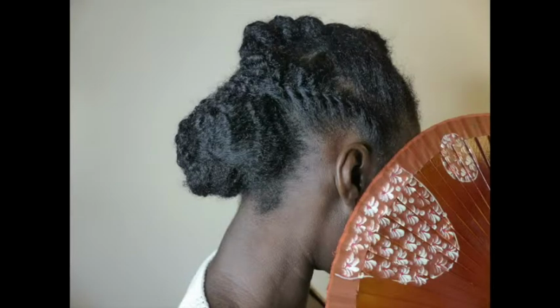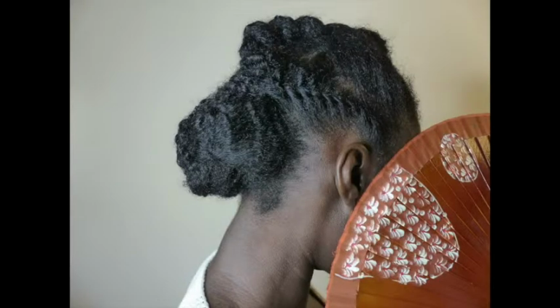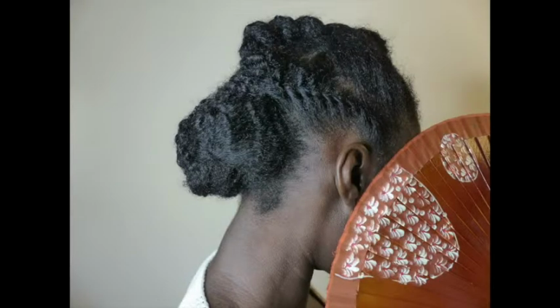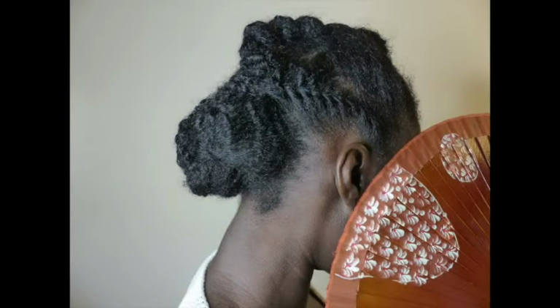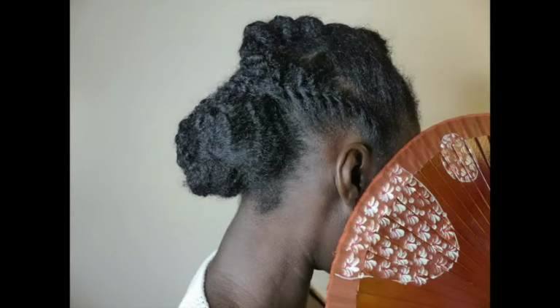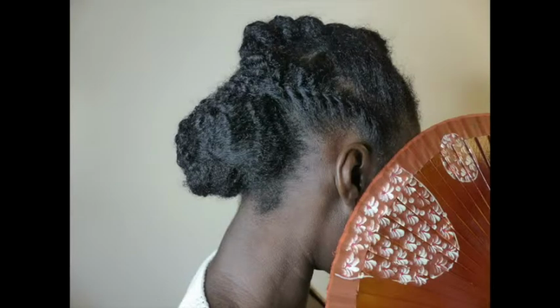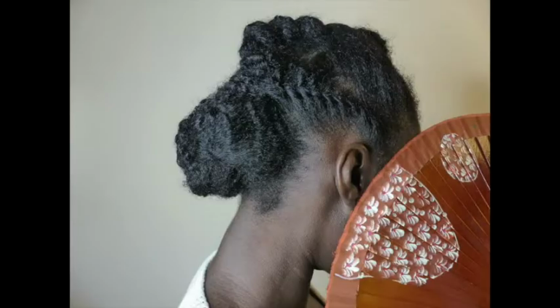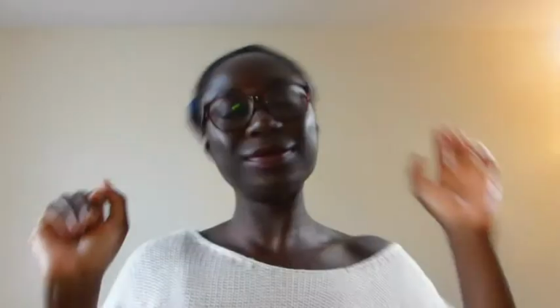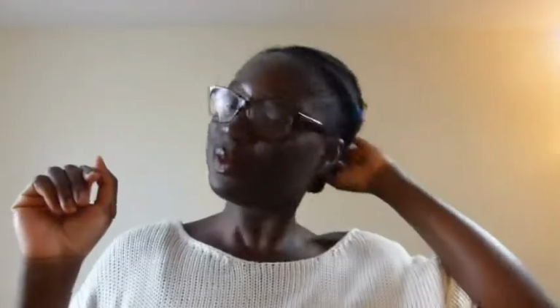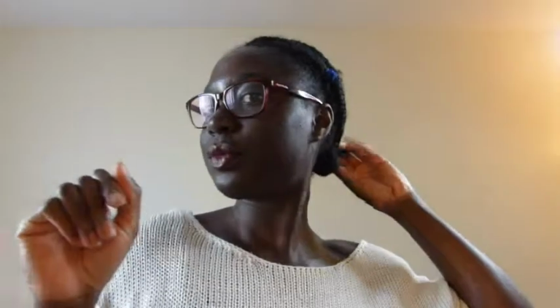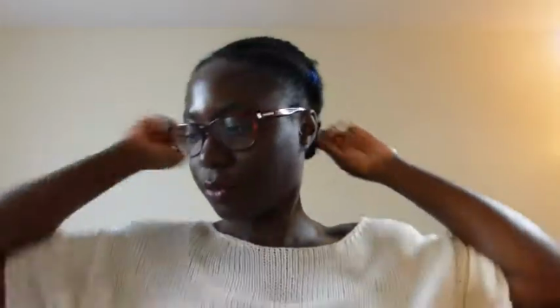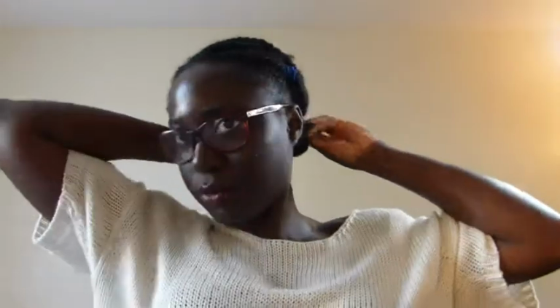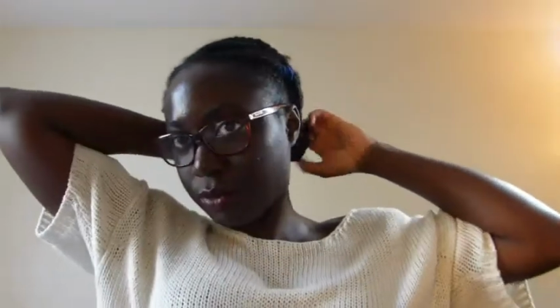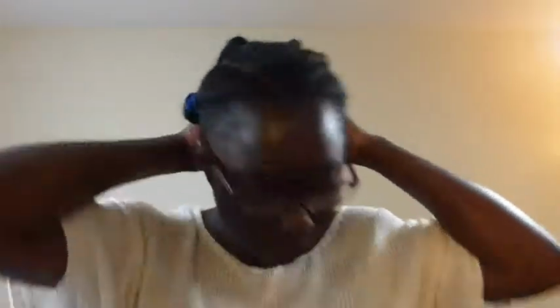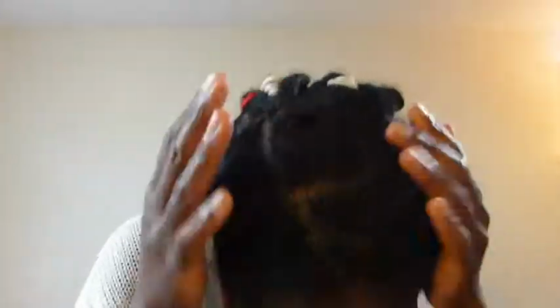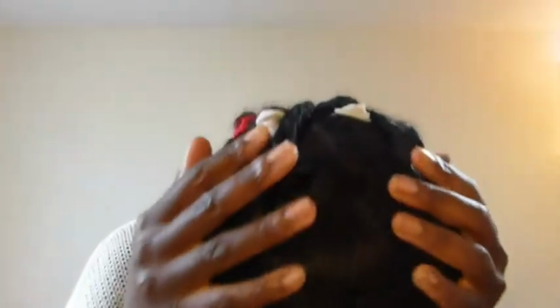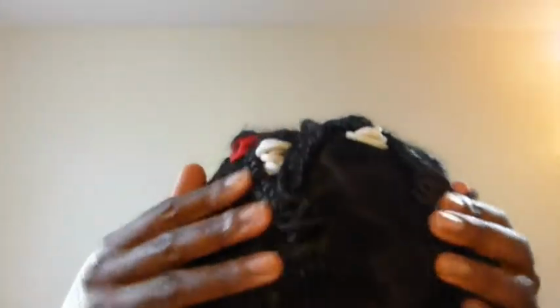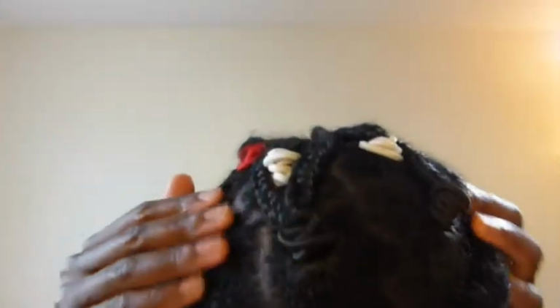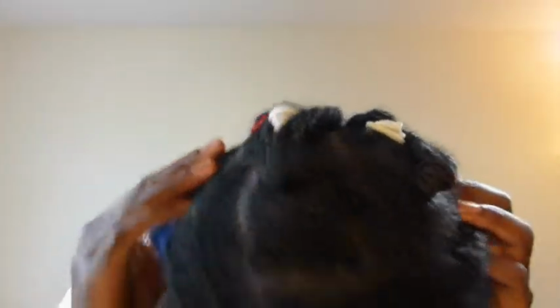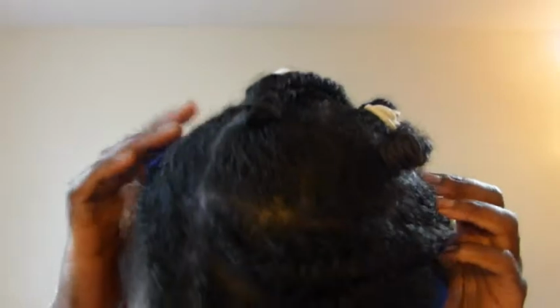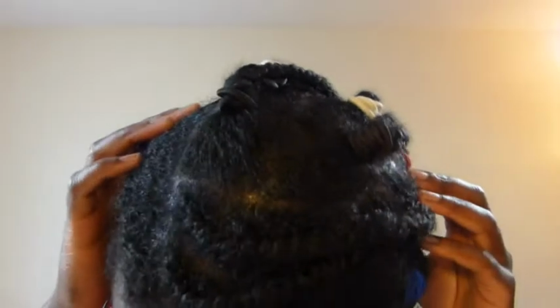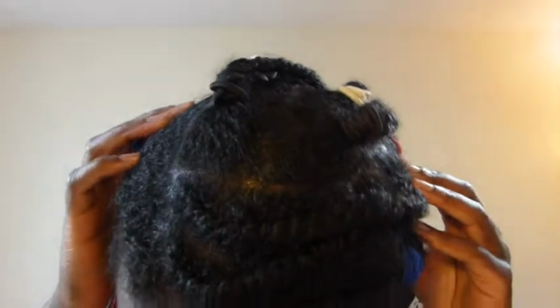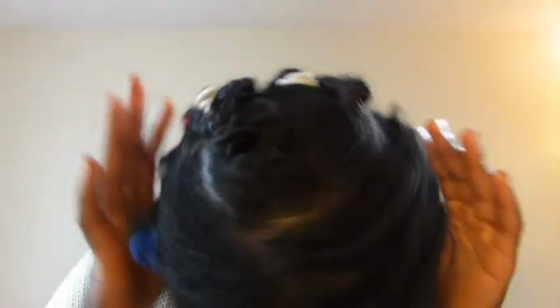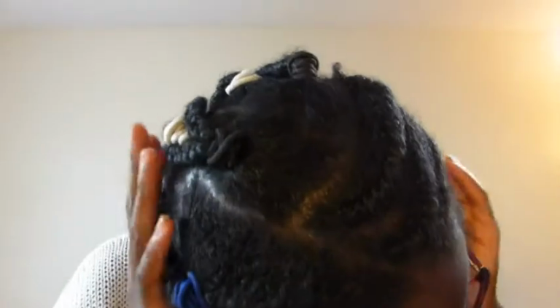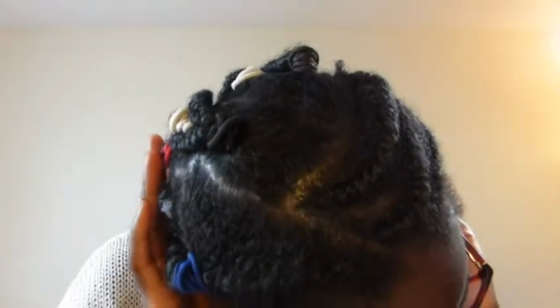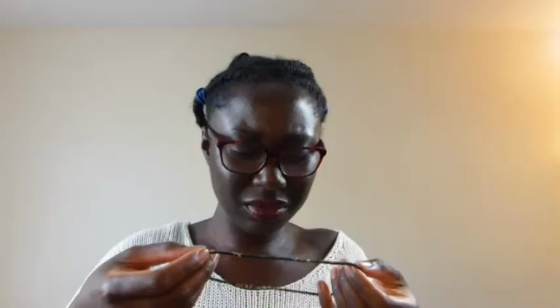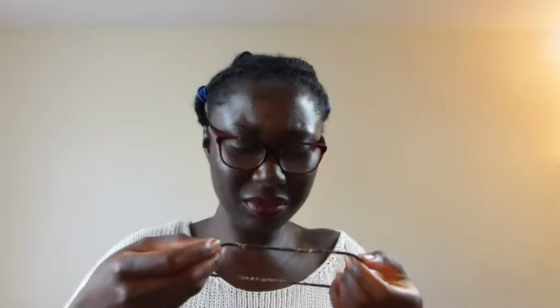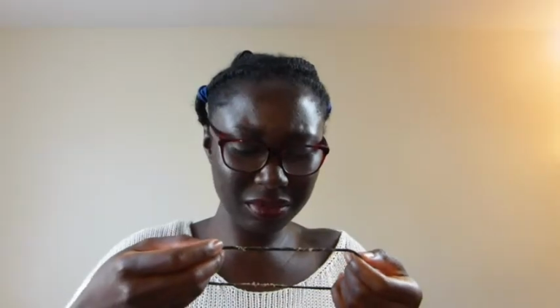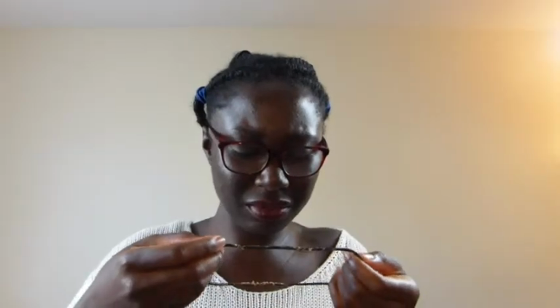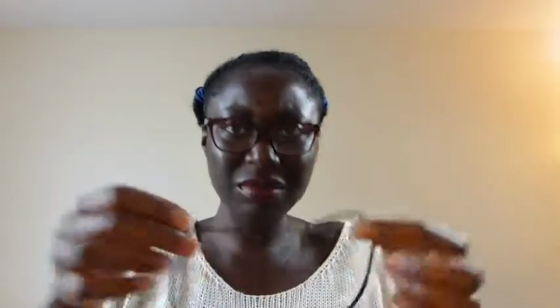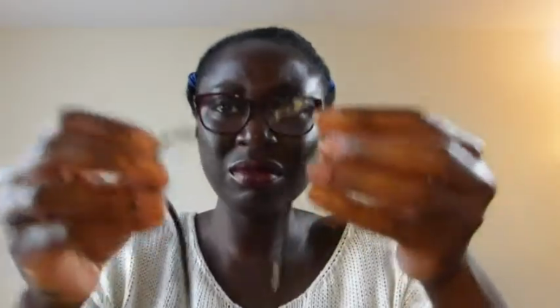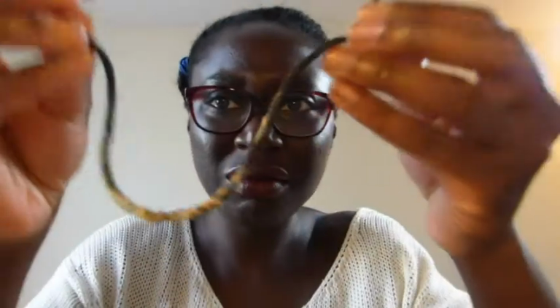So this is part of the hairspiration series on my channel. Last time we made some quick braids, and now I'm gonna remove them and restyle. Can somebody please explain what happened to my hairband?